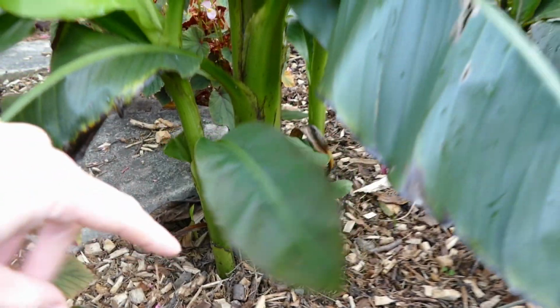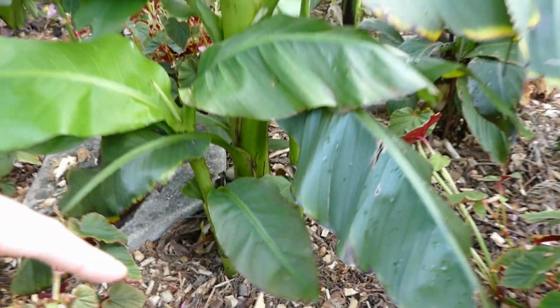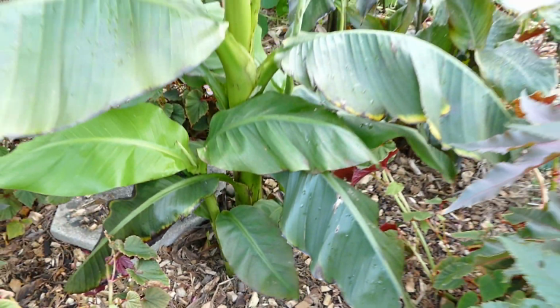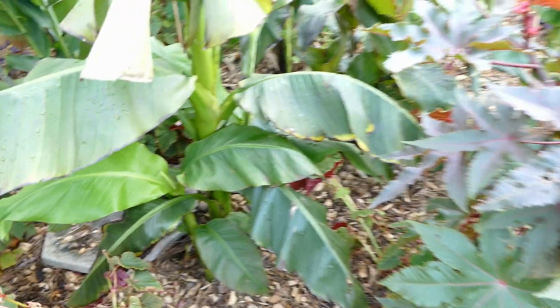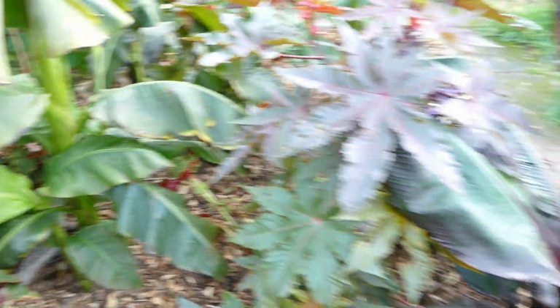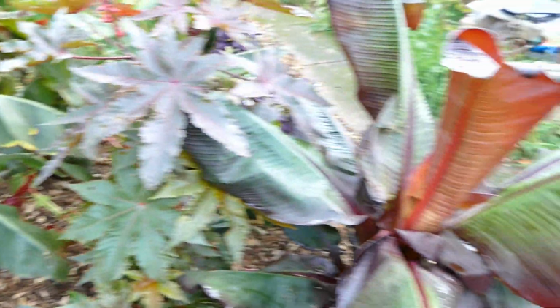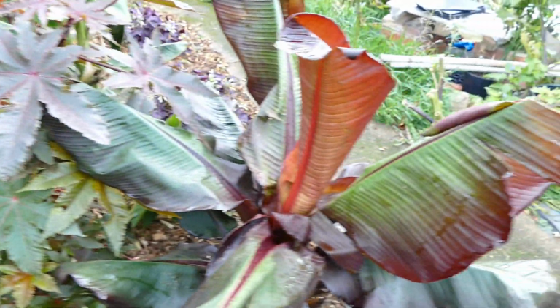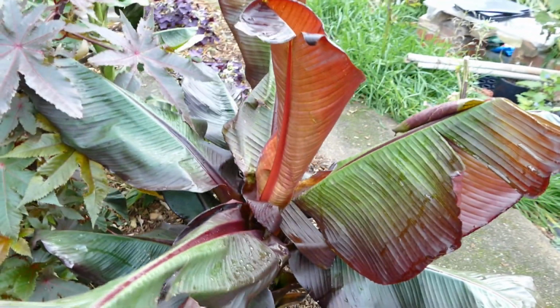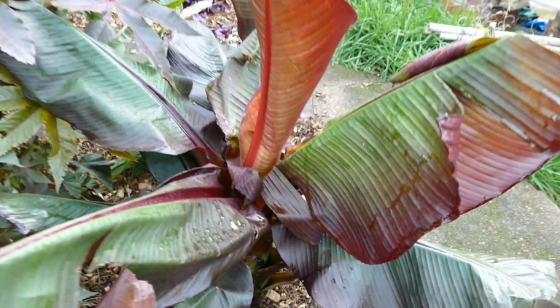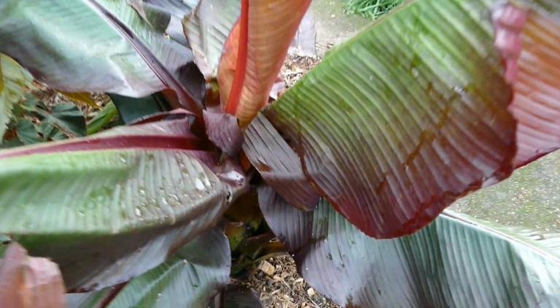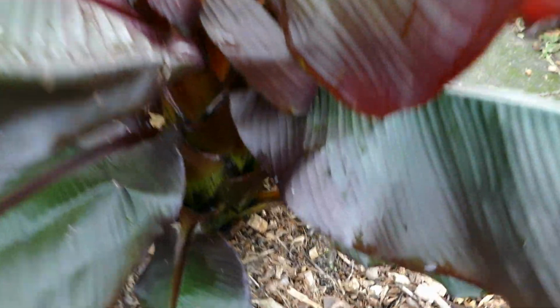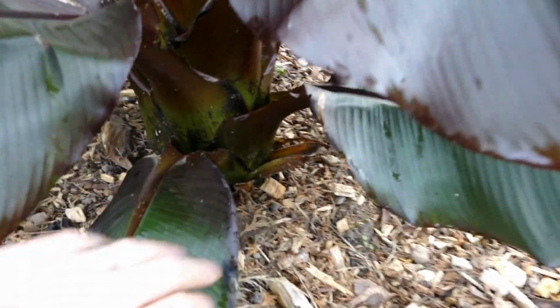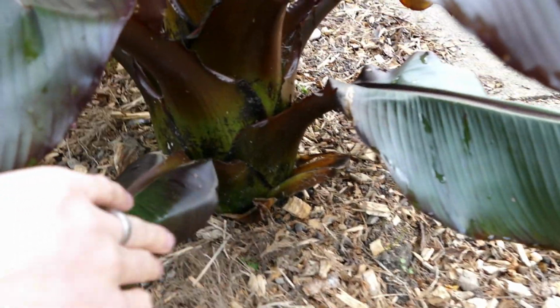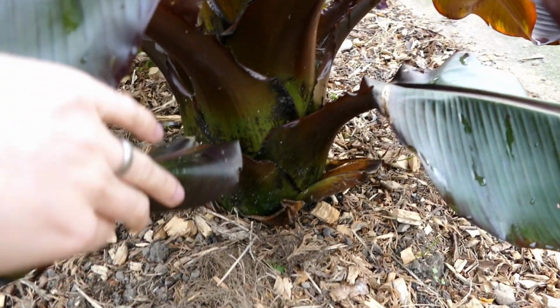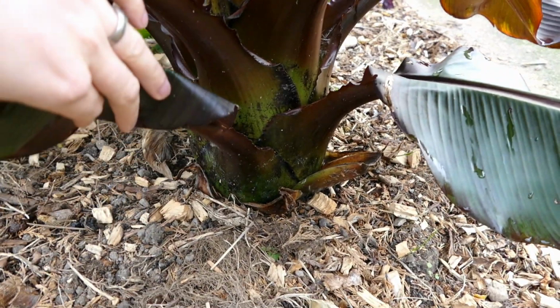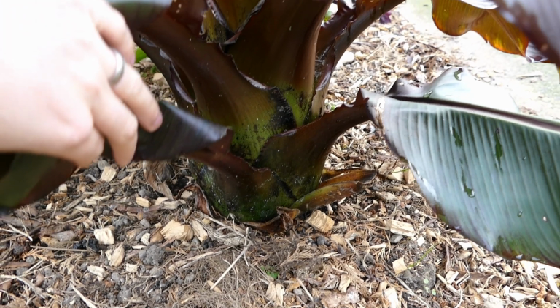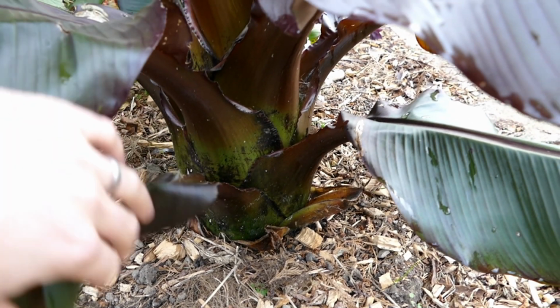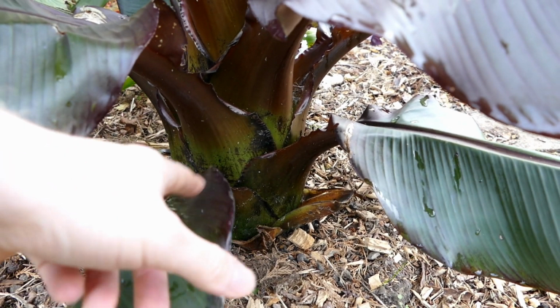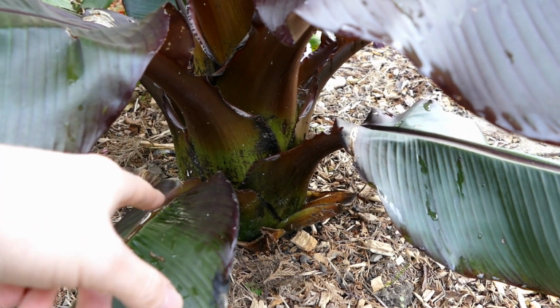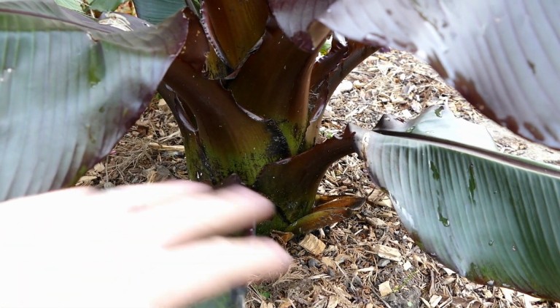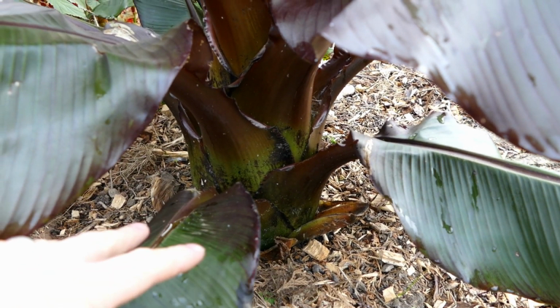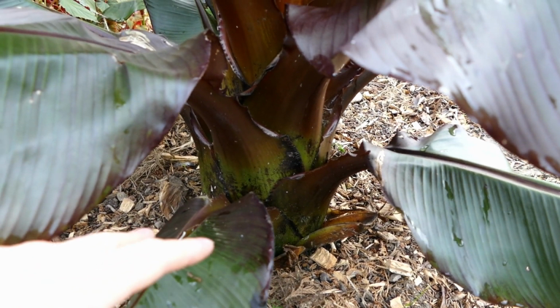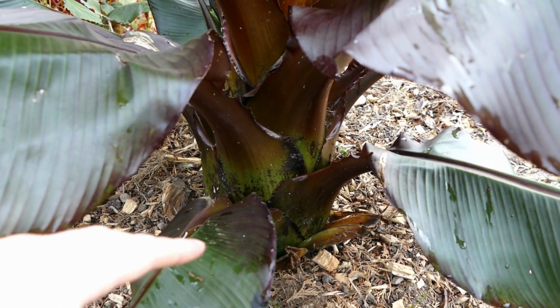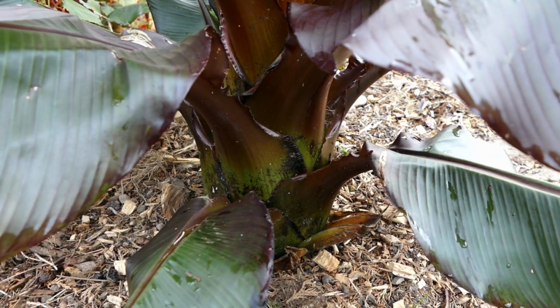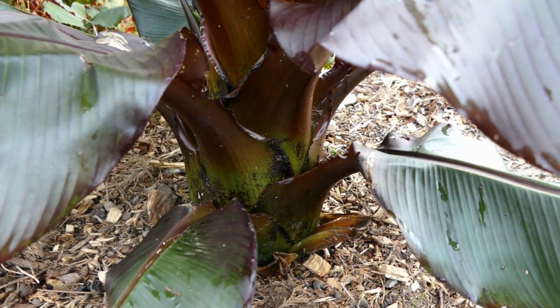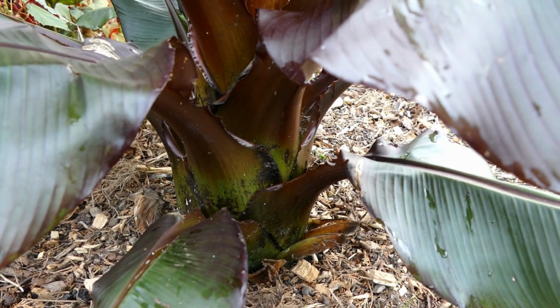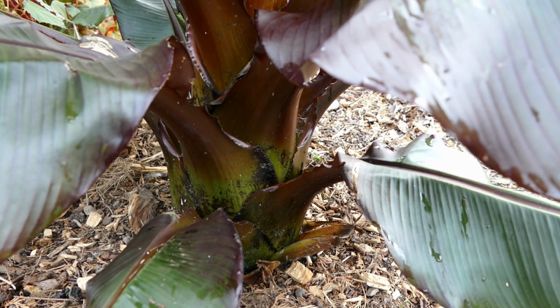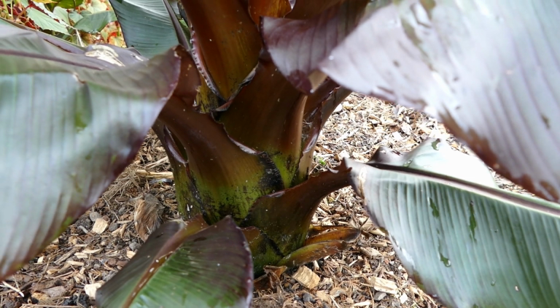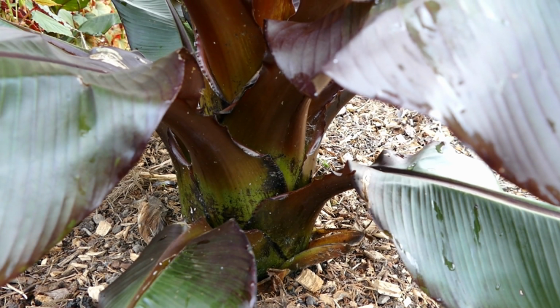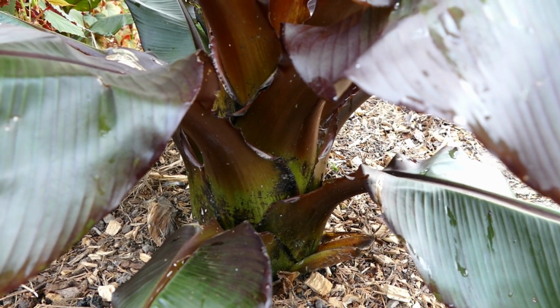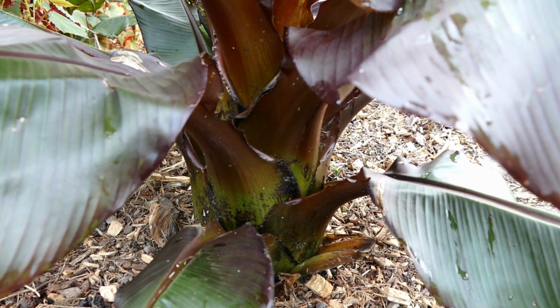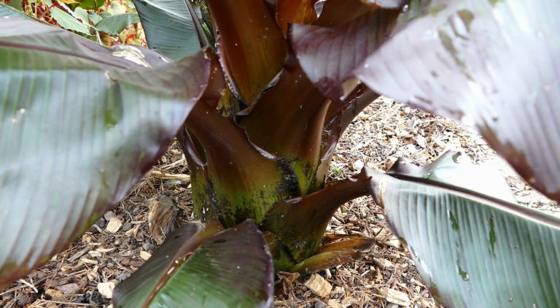But with Ensete ventricosum it doesn't produce suckers, so when I come down here you can see it's got one main trunk. This won't naturally produce any suckers for its whole life - at the end of its life cycle, once it gets big enough, it'll flower and then die.